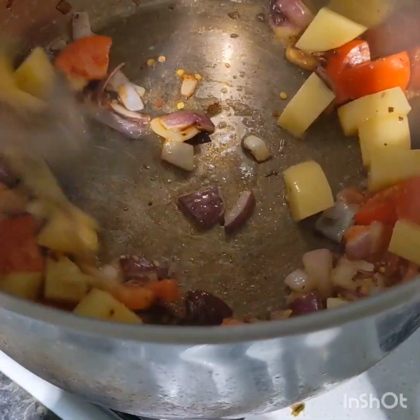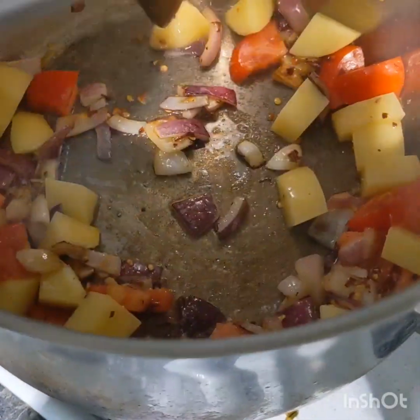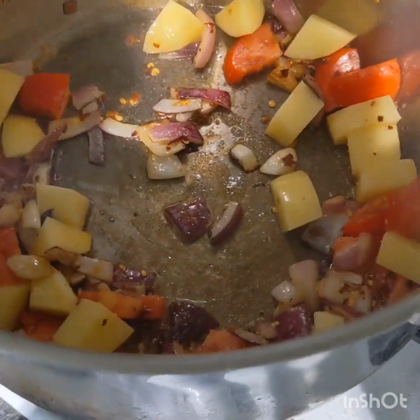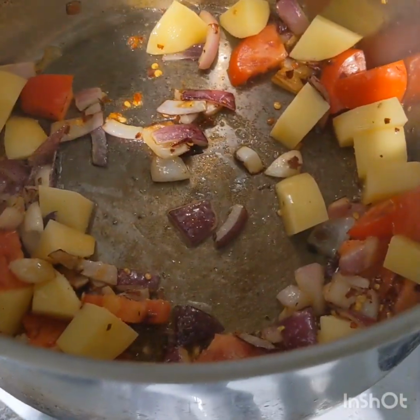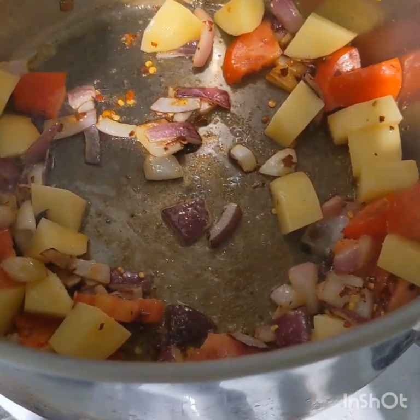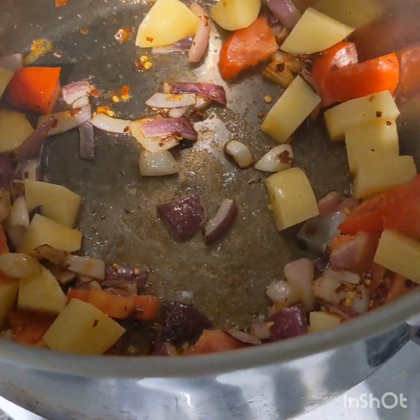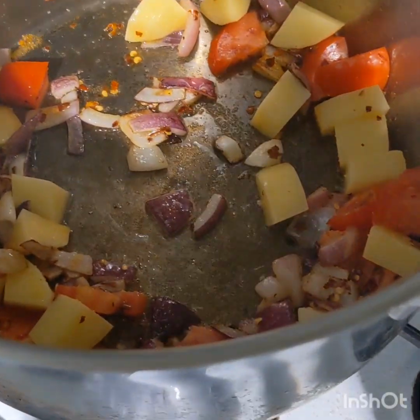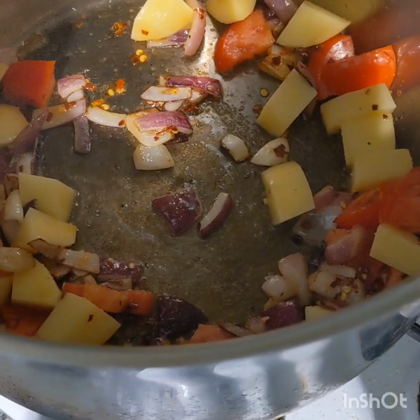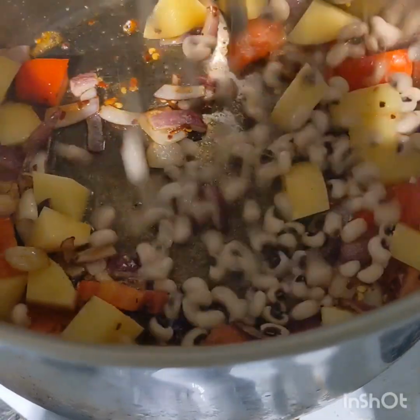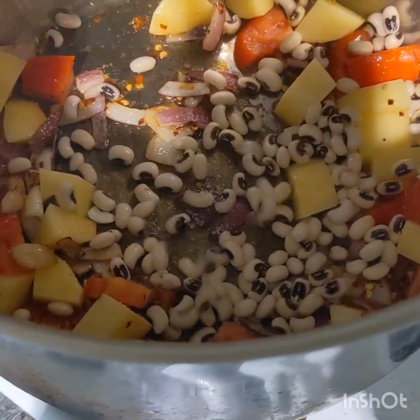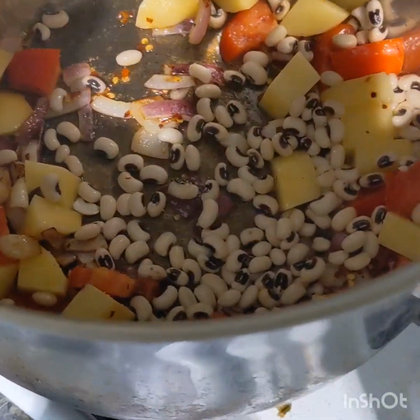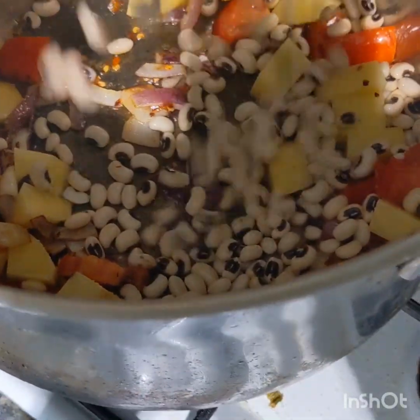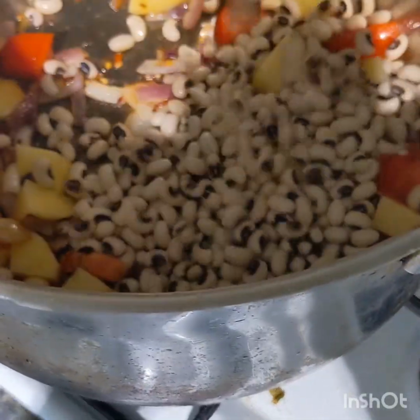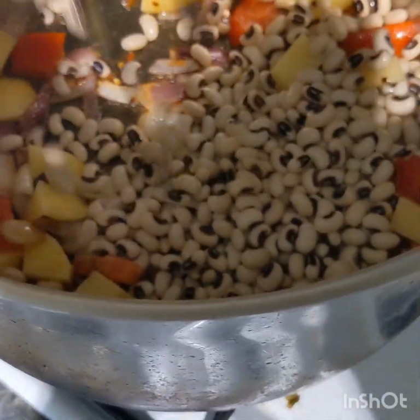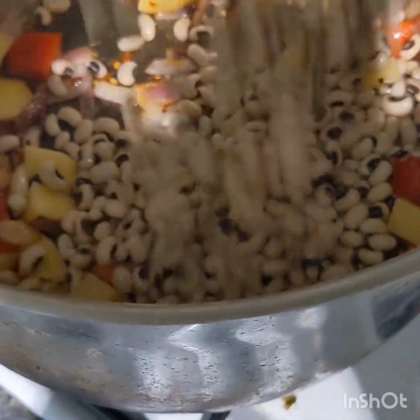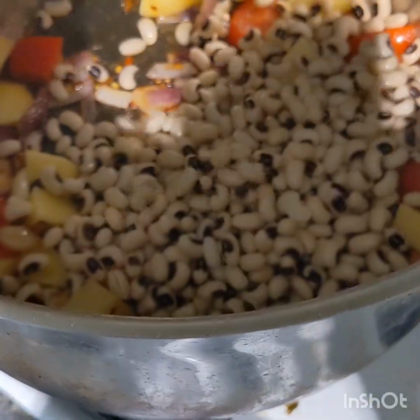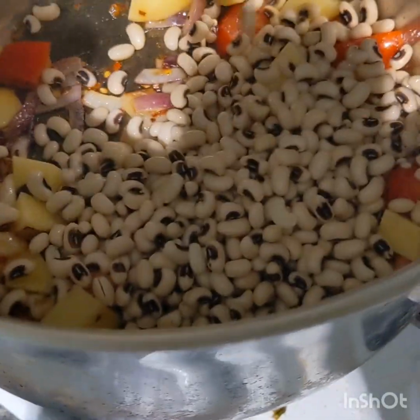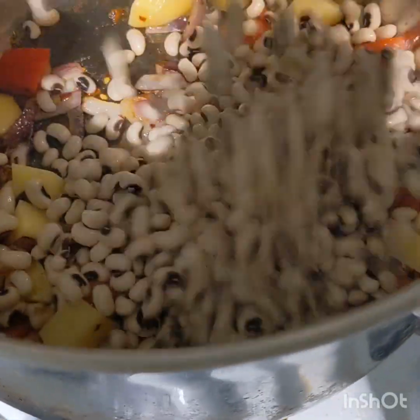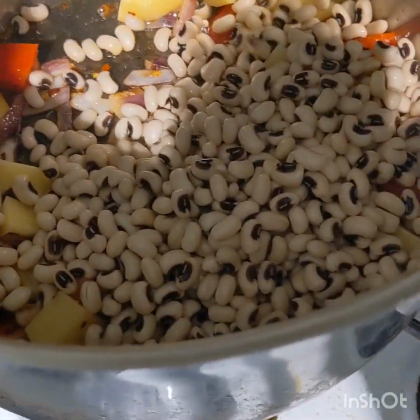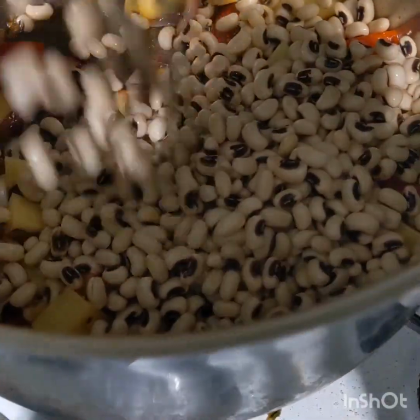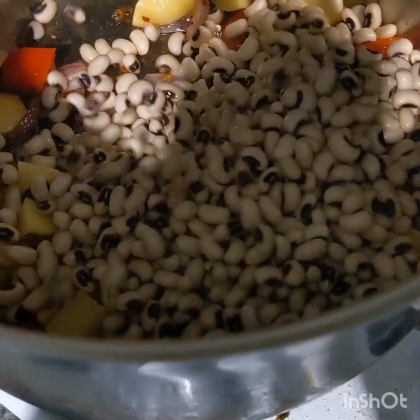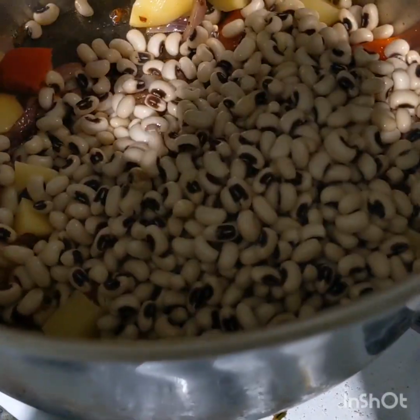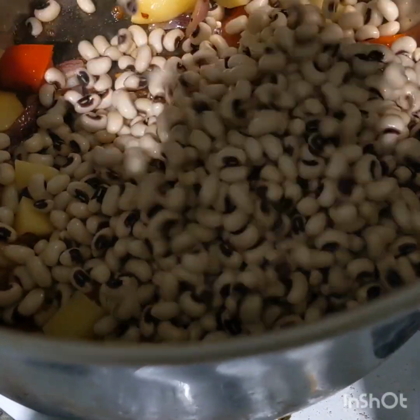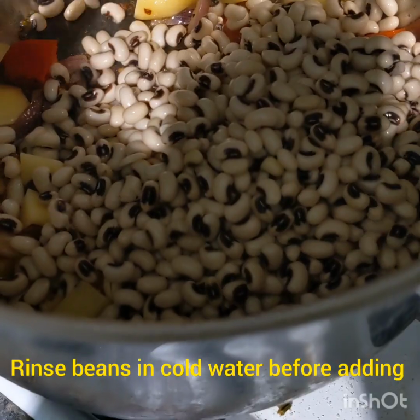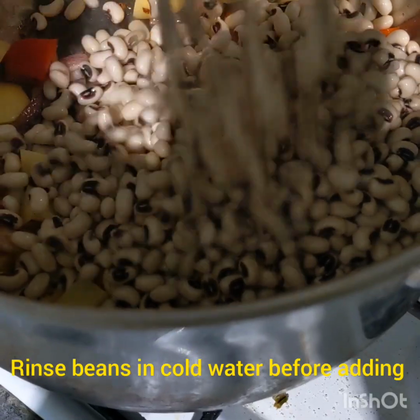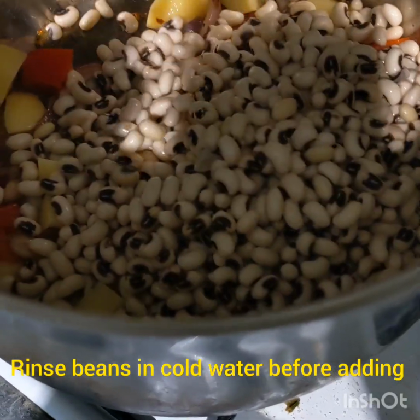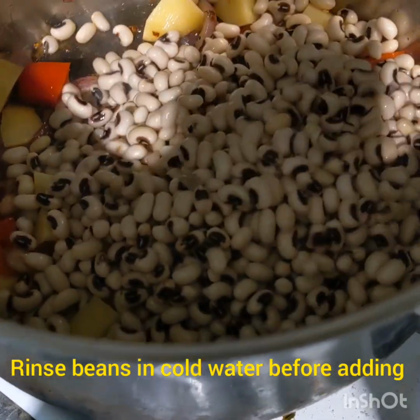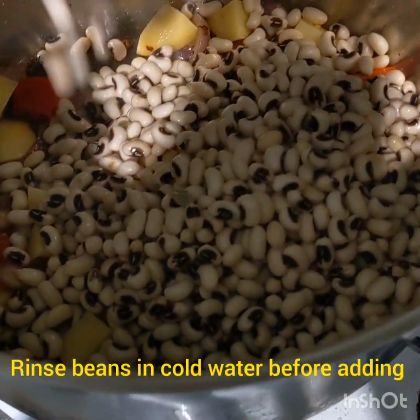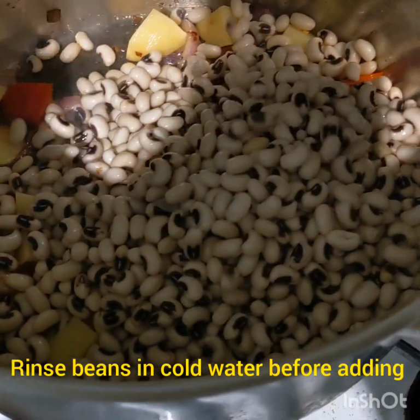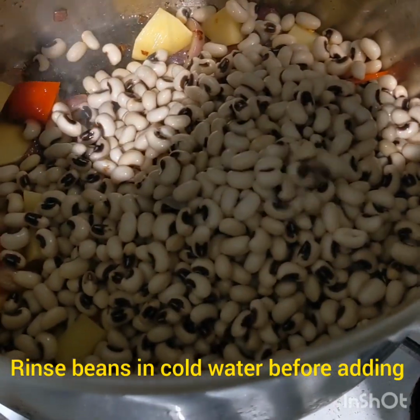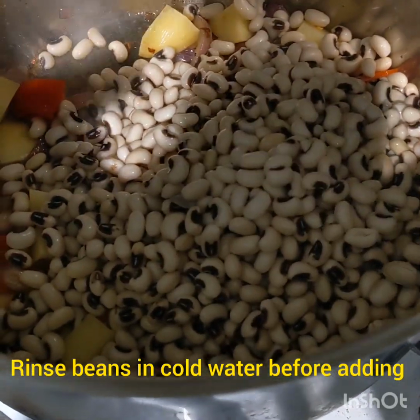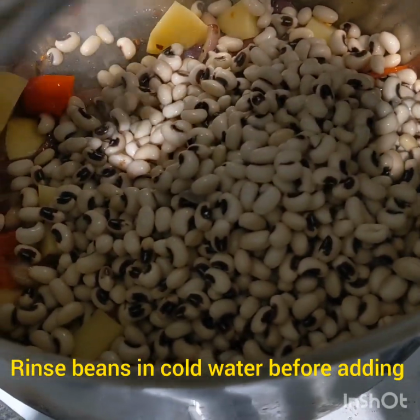And all the beans — when you soak them overnight, you want to rinse them with cold water twice.